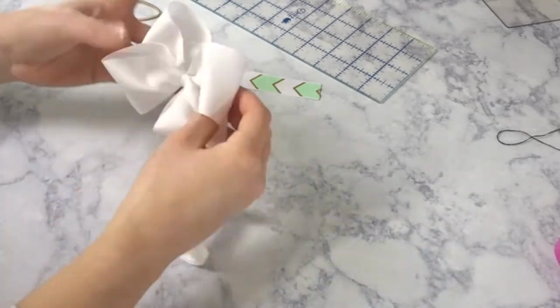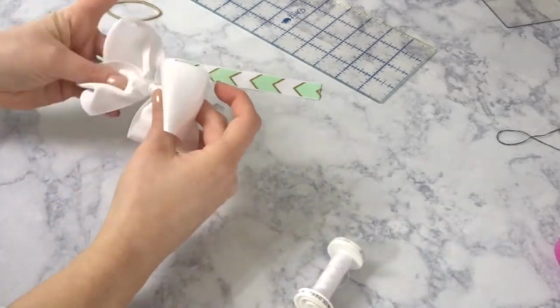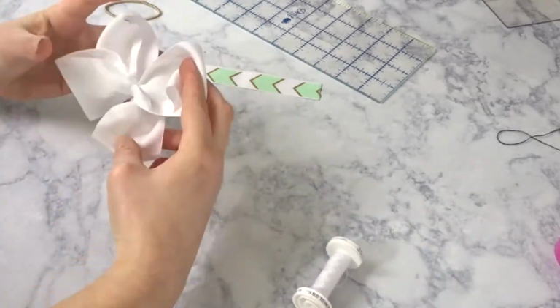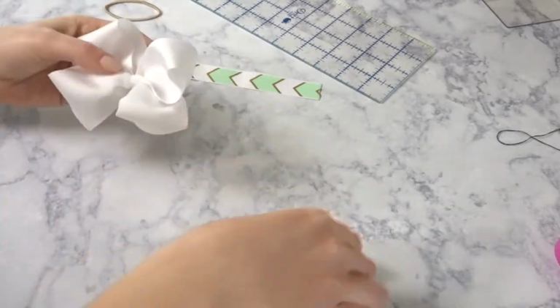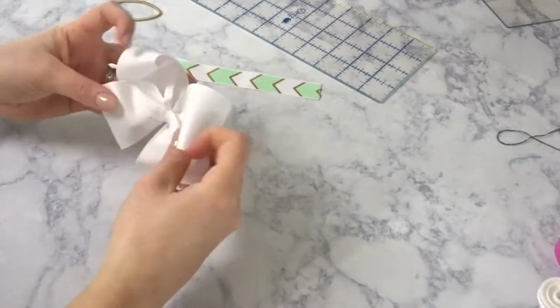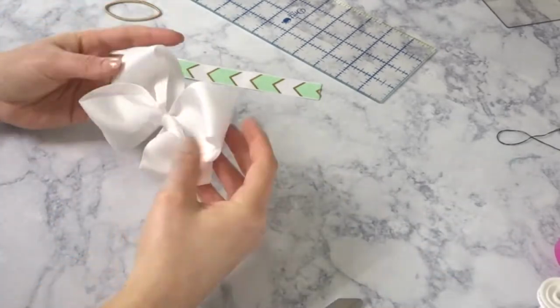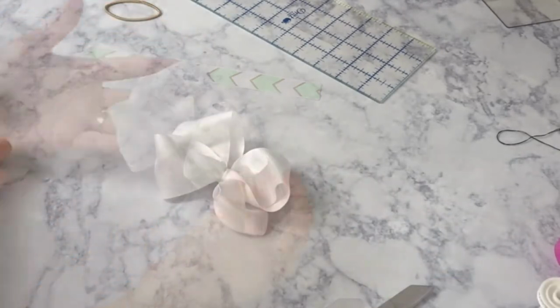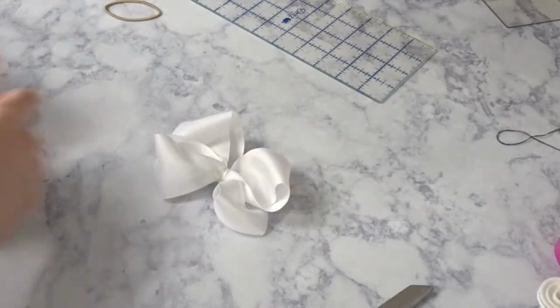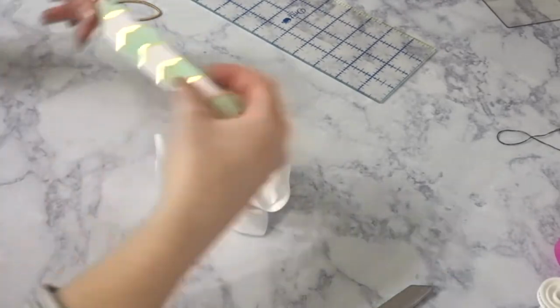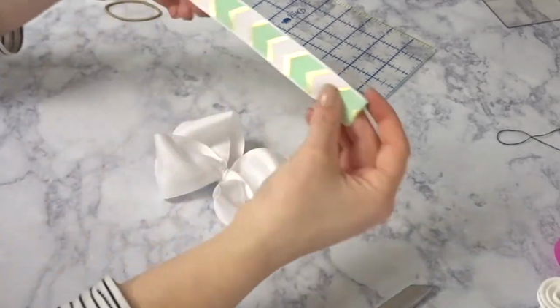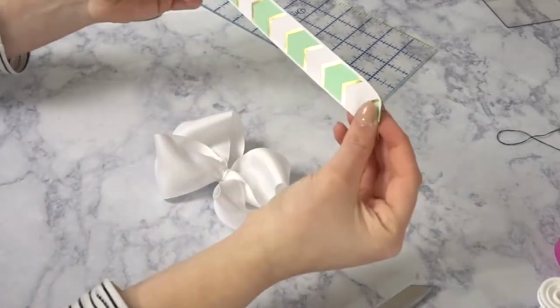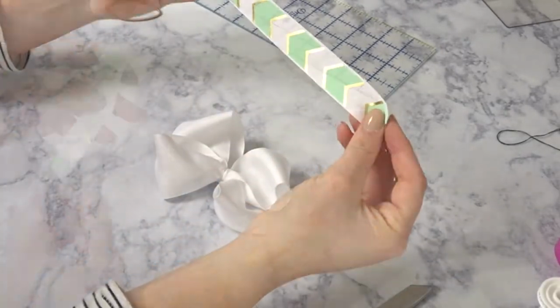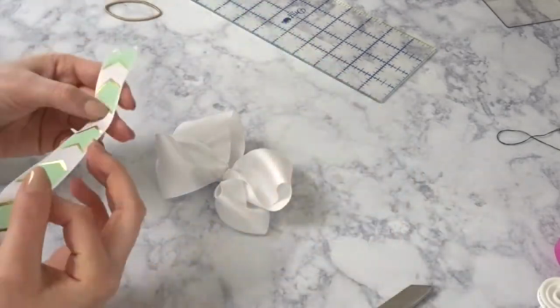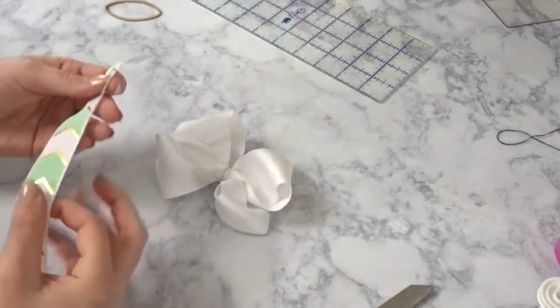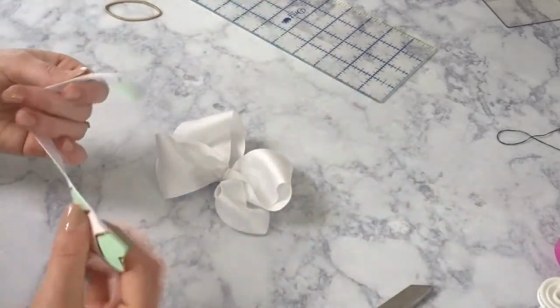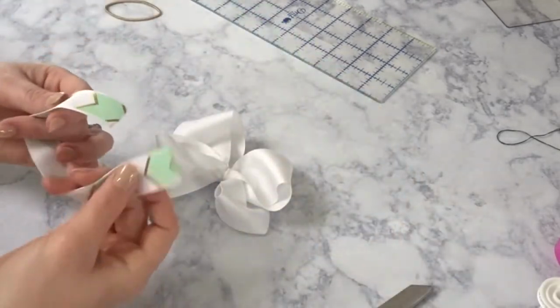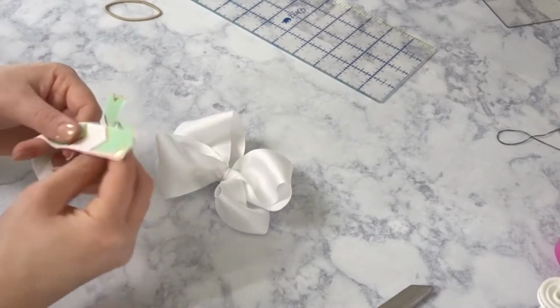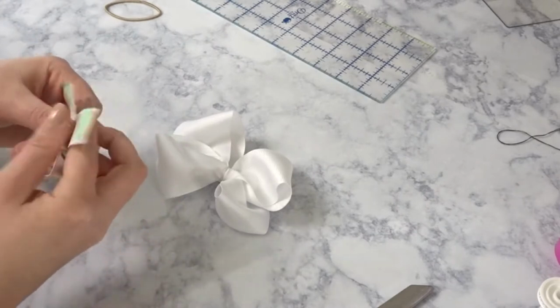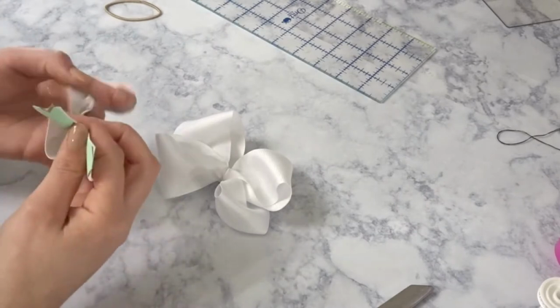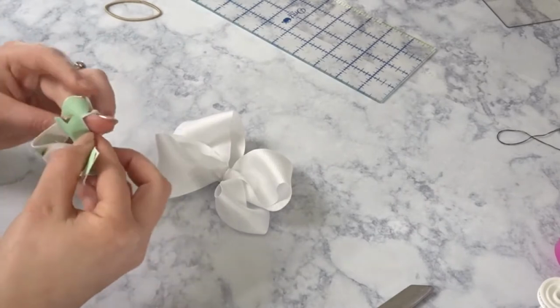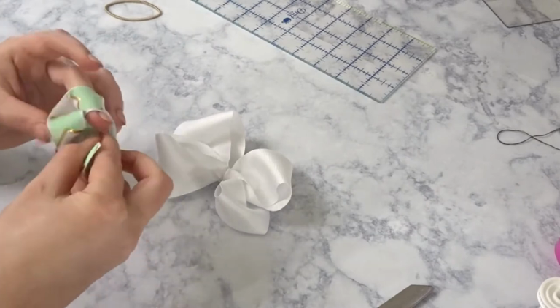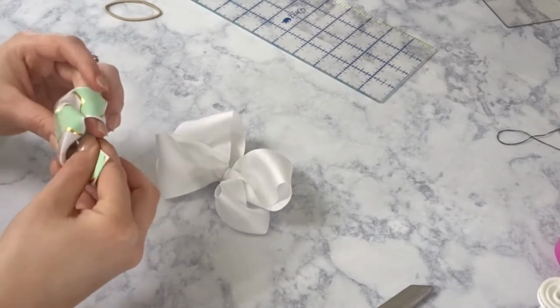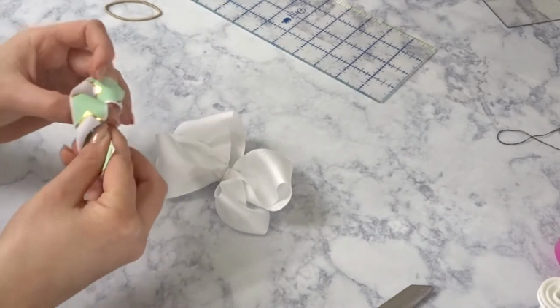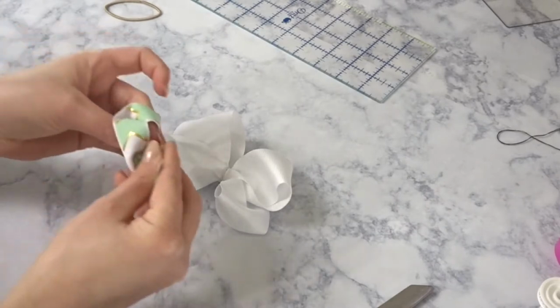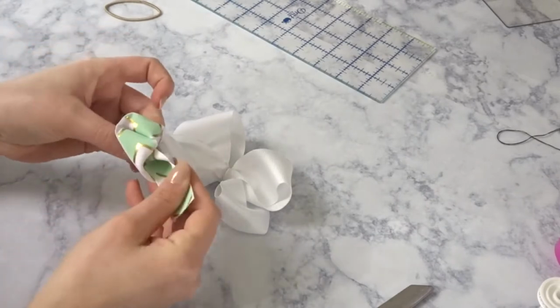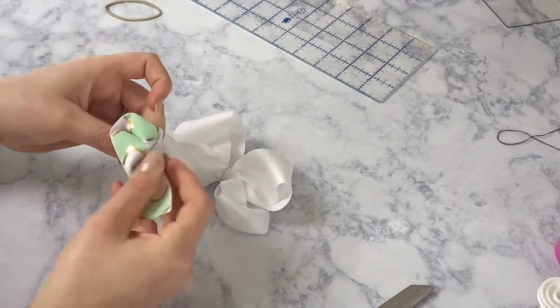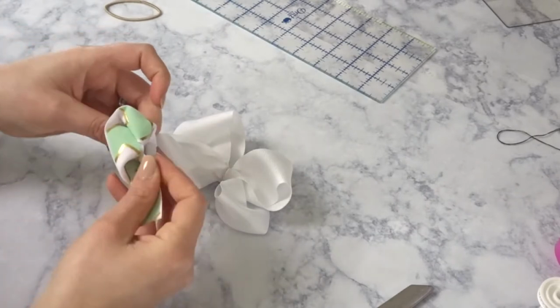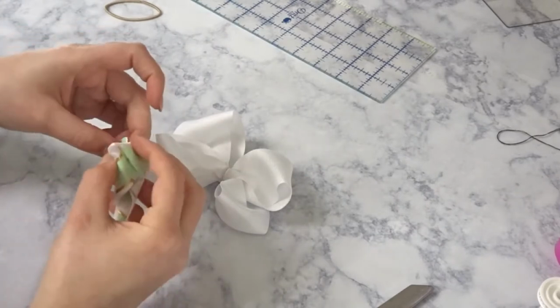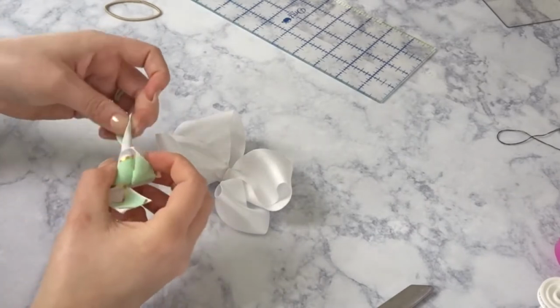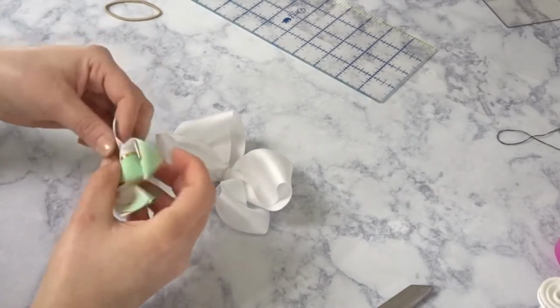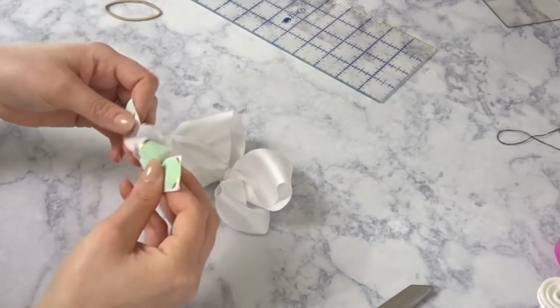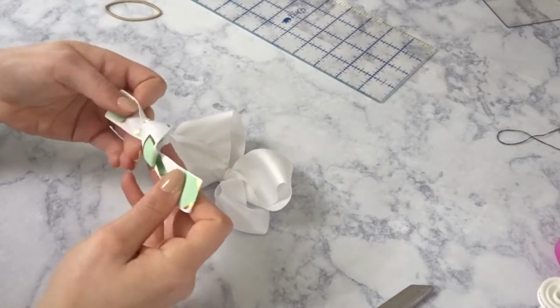Once it's how you want it to be, tie that thread off. Here's your bow. Take that centerpiece and tie a knot, making sure that the pattern of your ribbon is facing outwards.